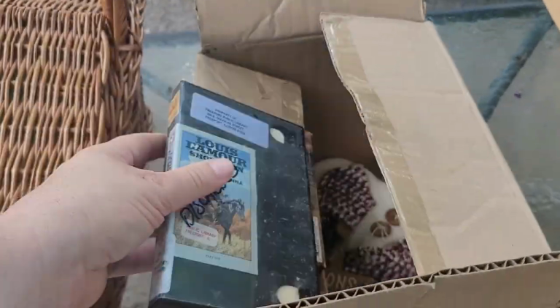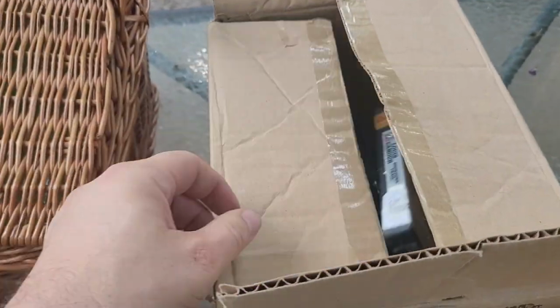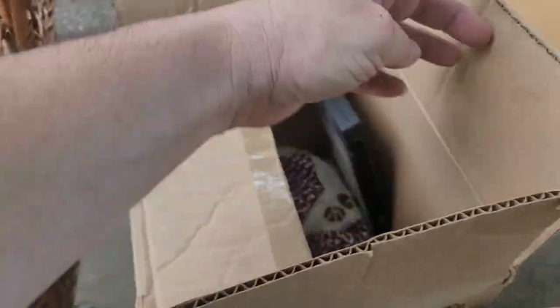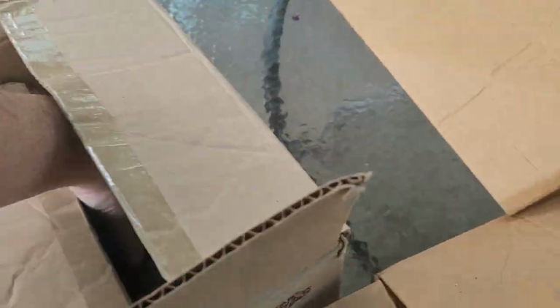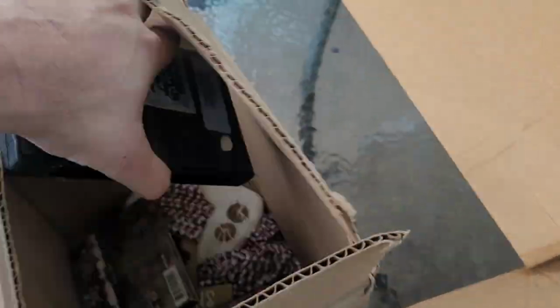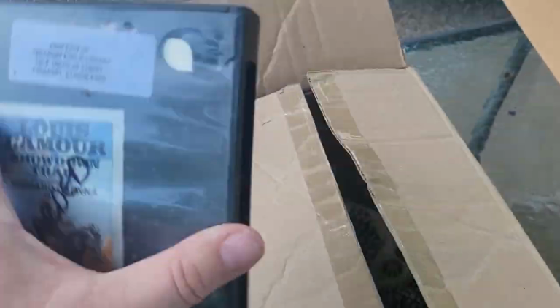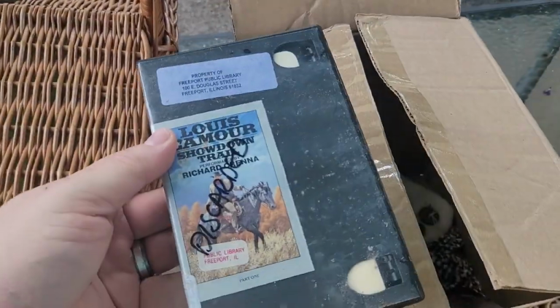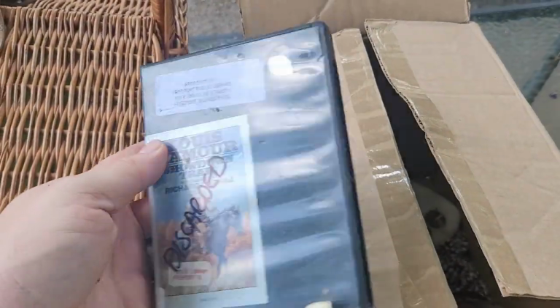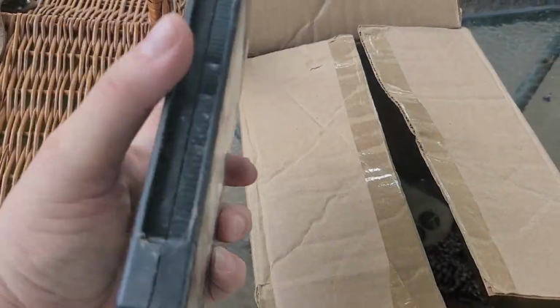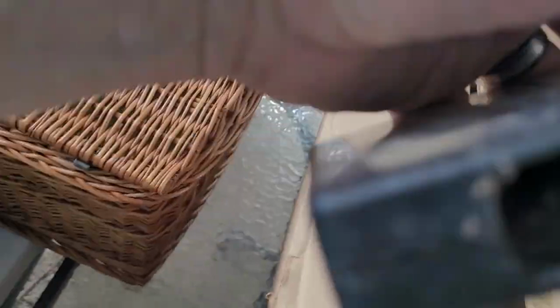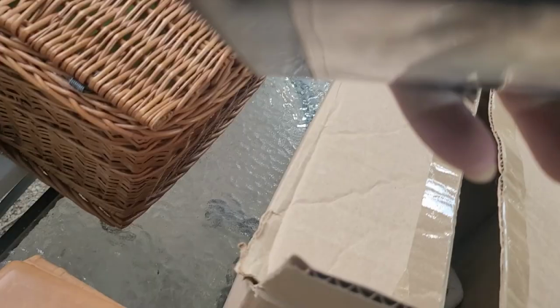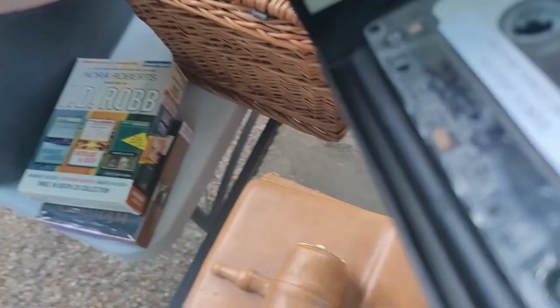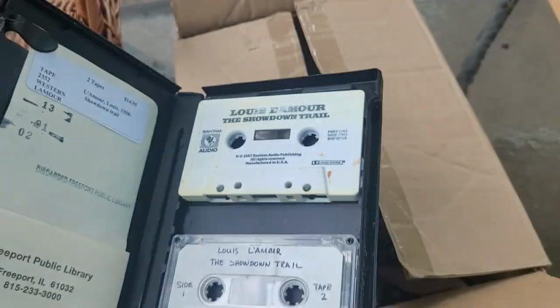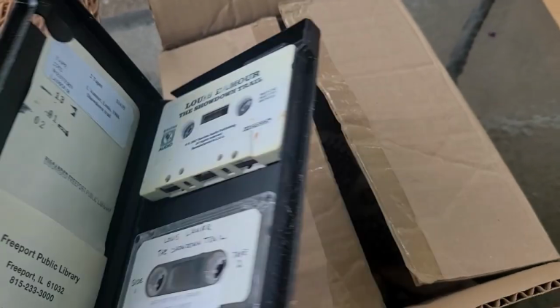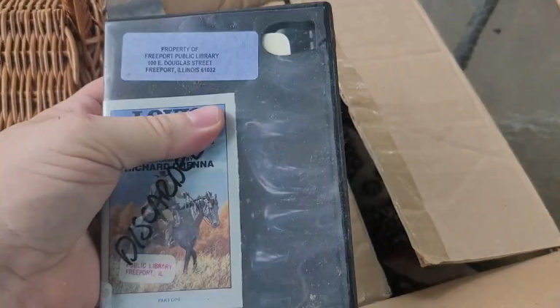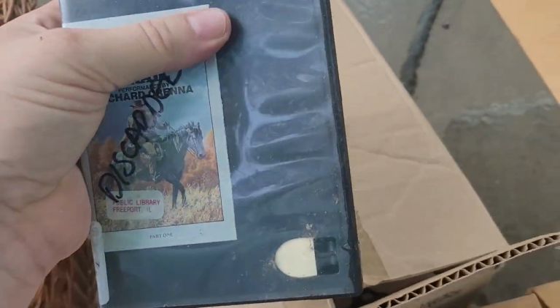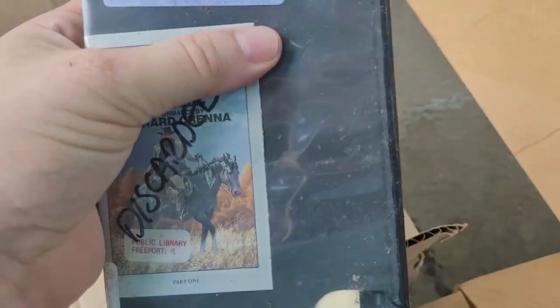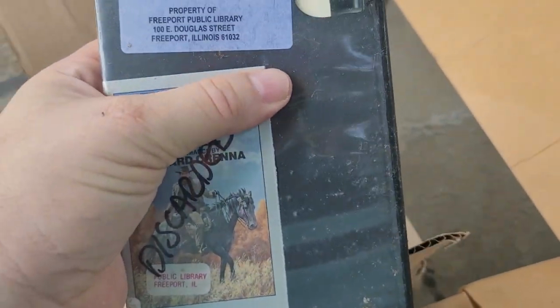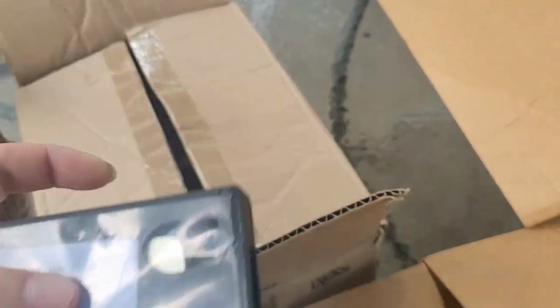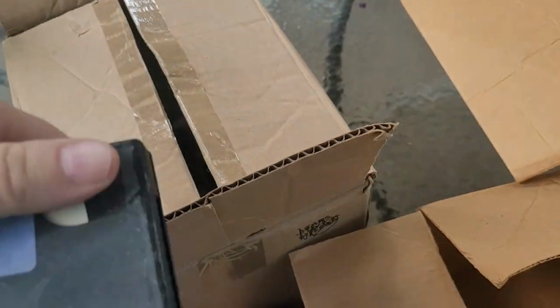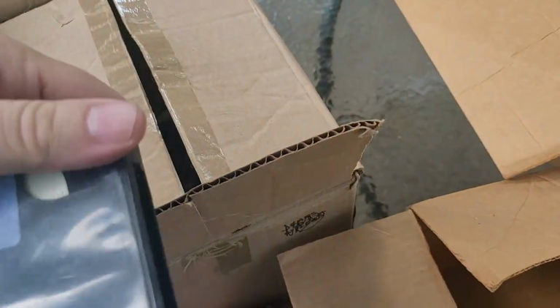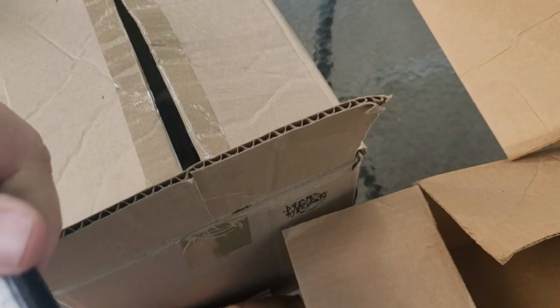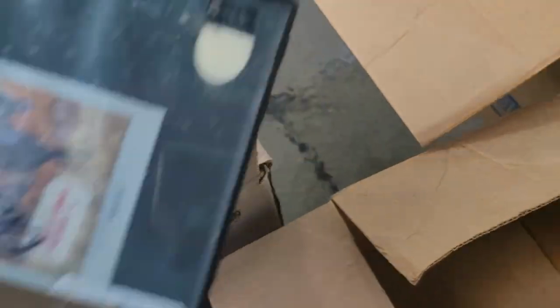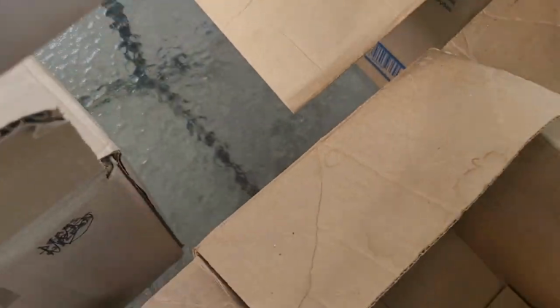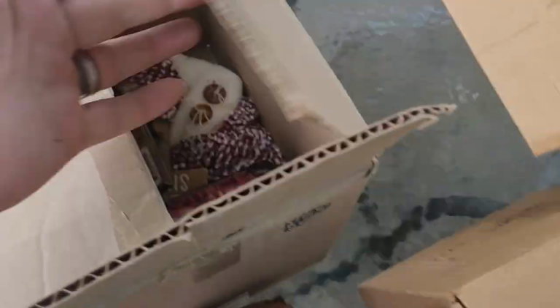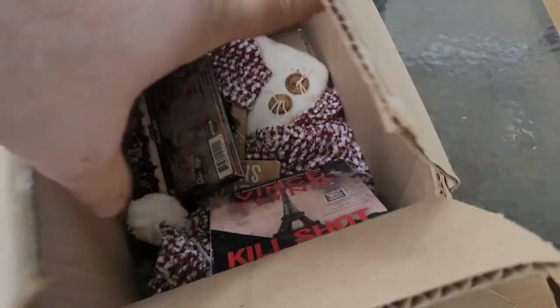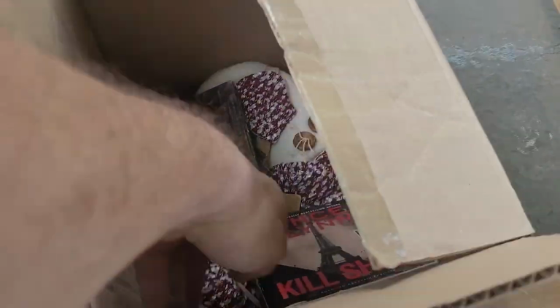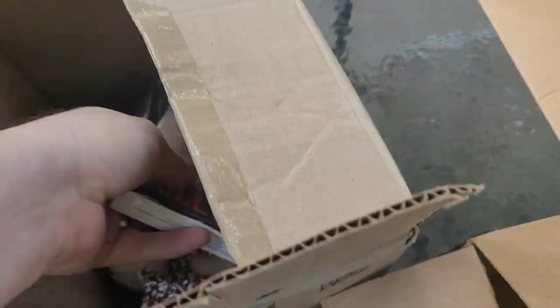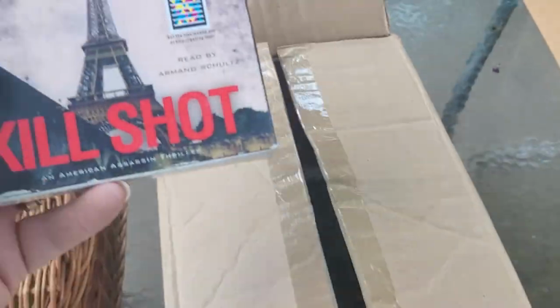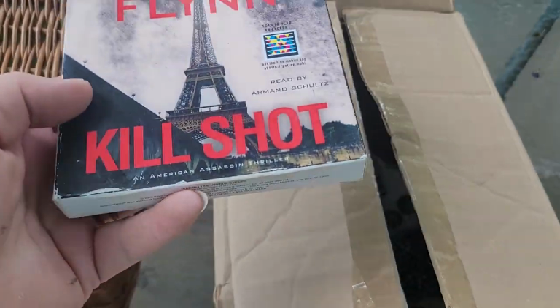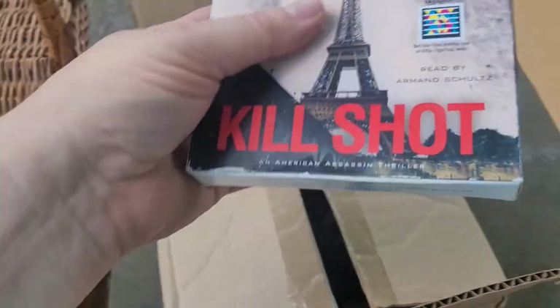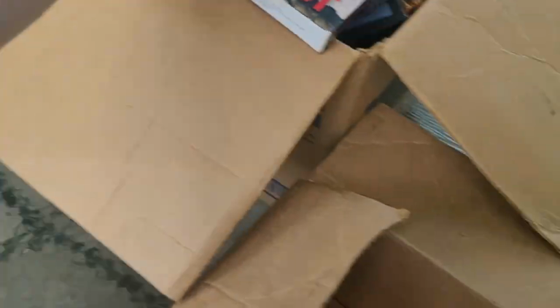Then we got Louis L'Amour on cassette. Those are property of the Freeport Library — whoops, not anymore. They sell them off all the time. And then those are books on CD.